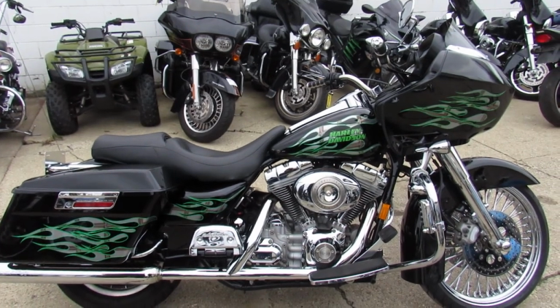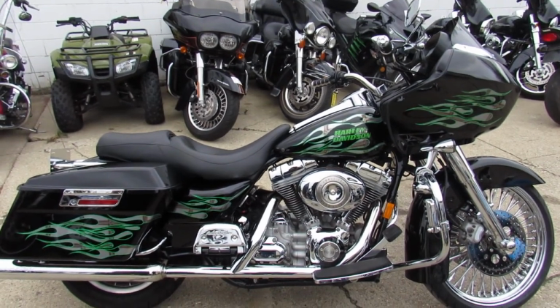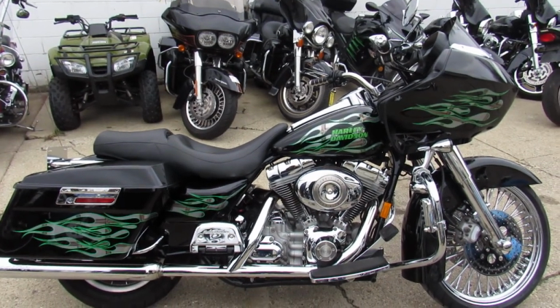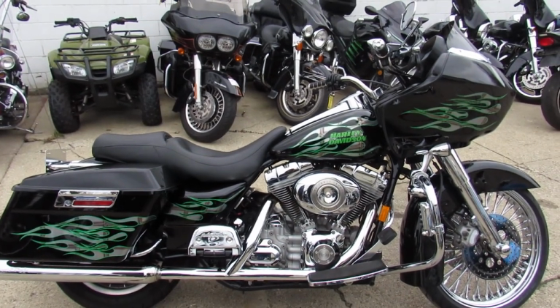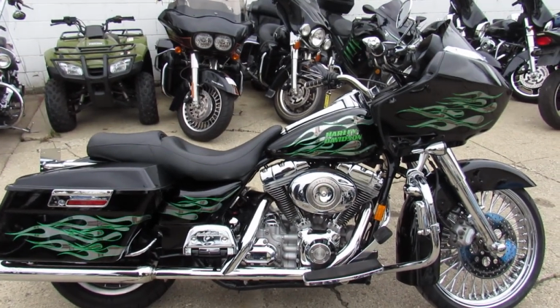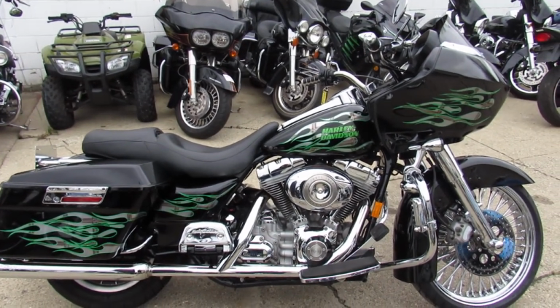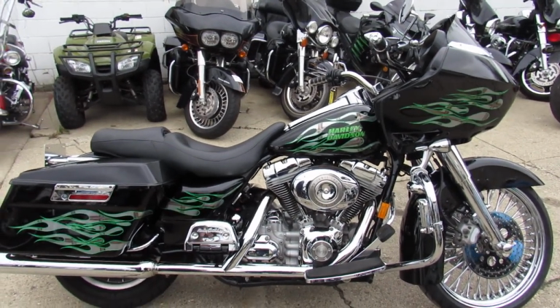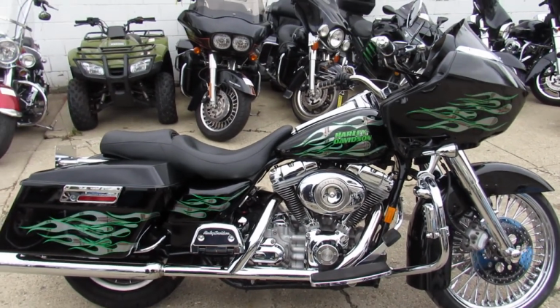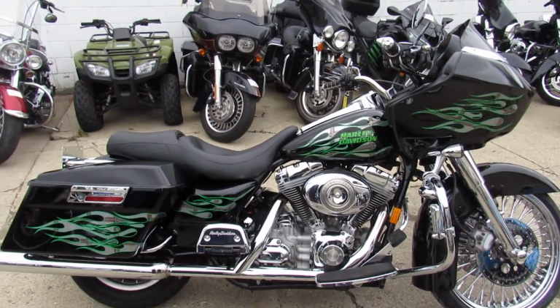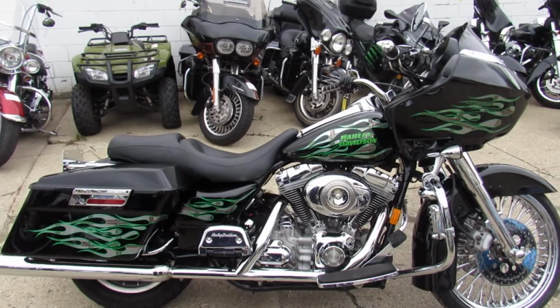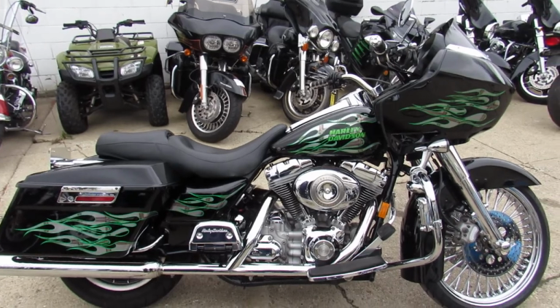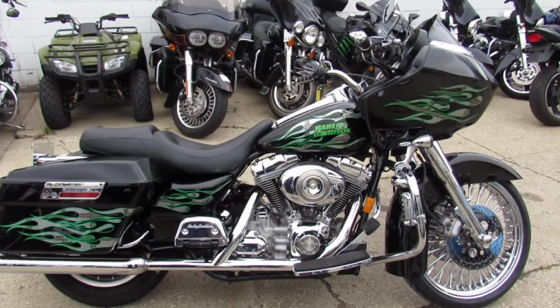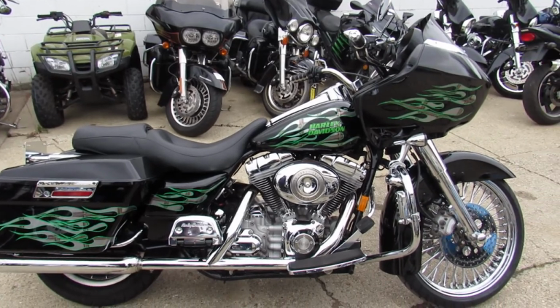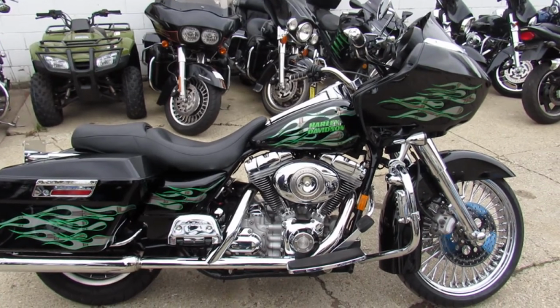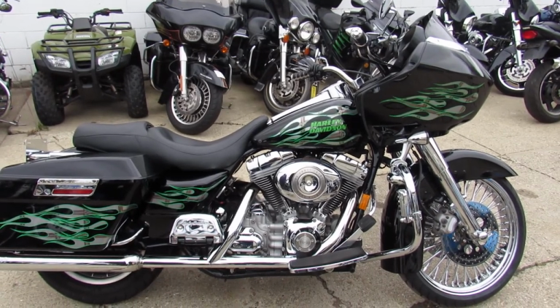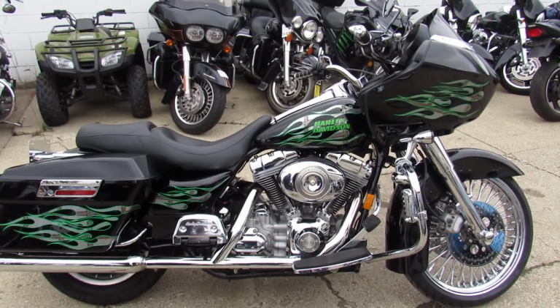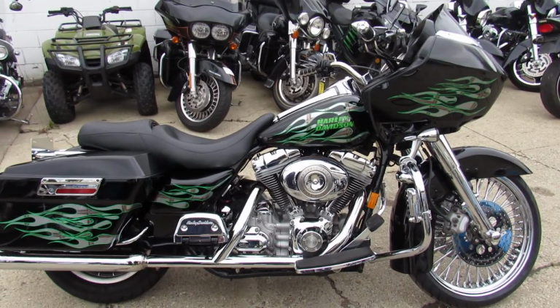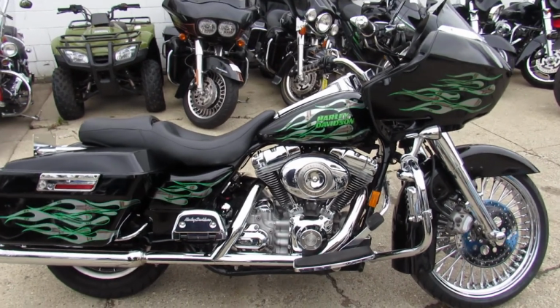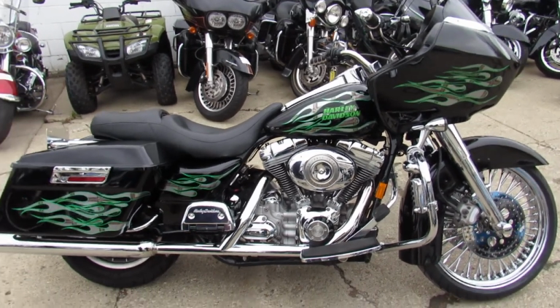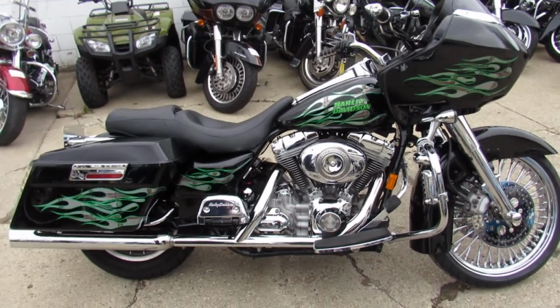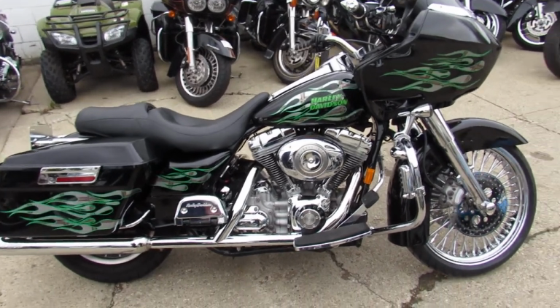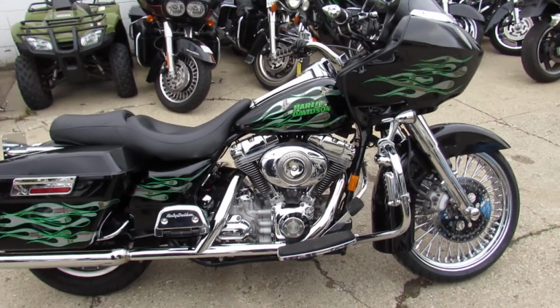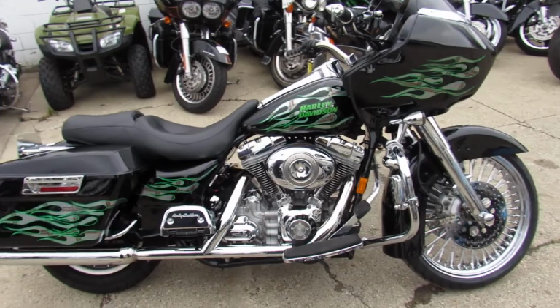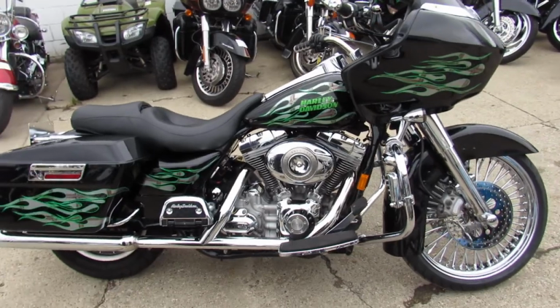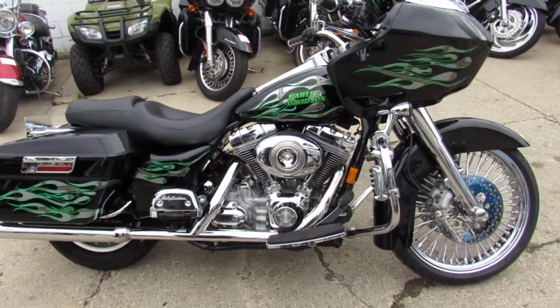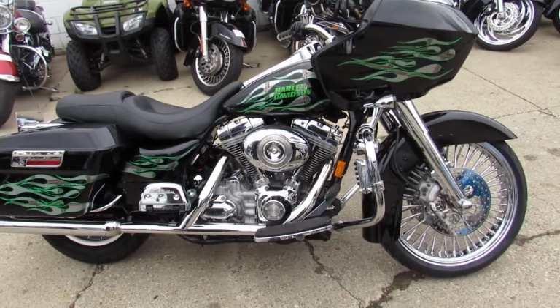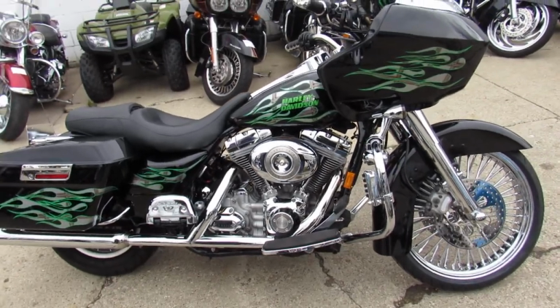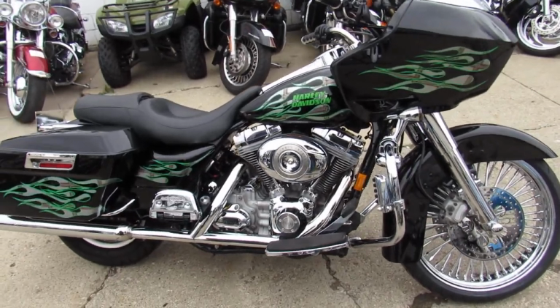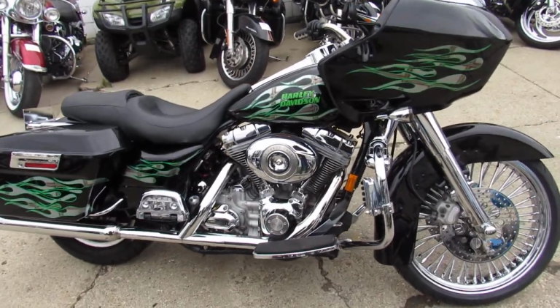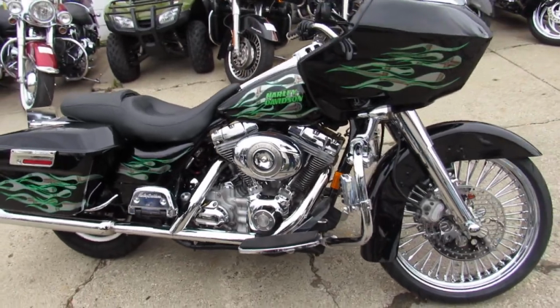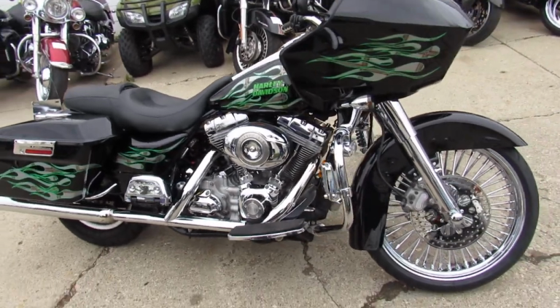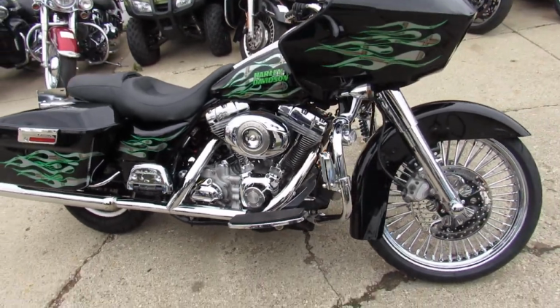Hey guys, Aaron and Andrew at Approval Powersports out here doing some videos on the used Harley Davidsons we just got in. Just got another truck load in here. It's this one here, 2007 Road Glide for sale.